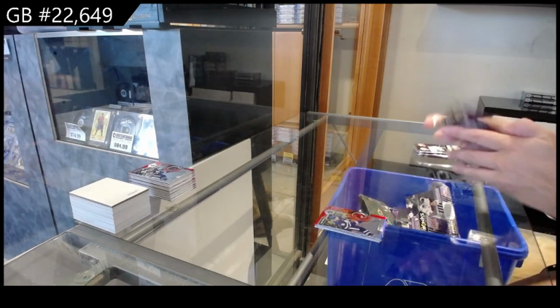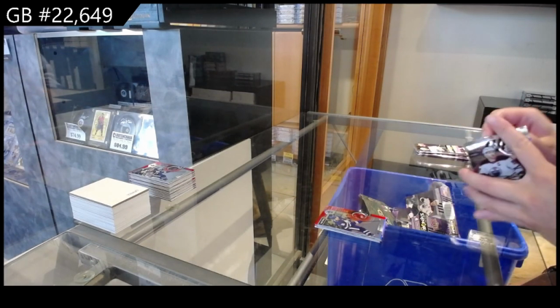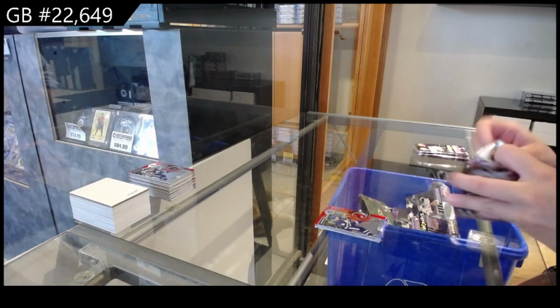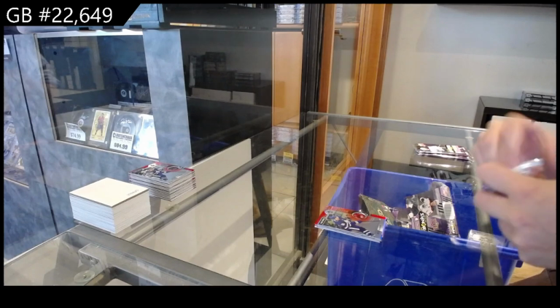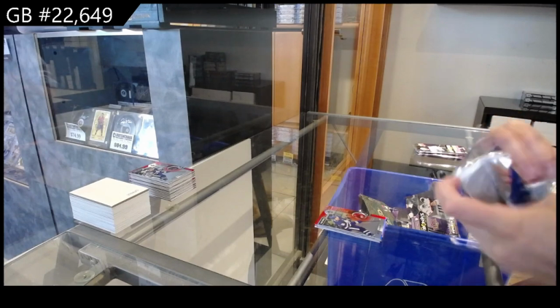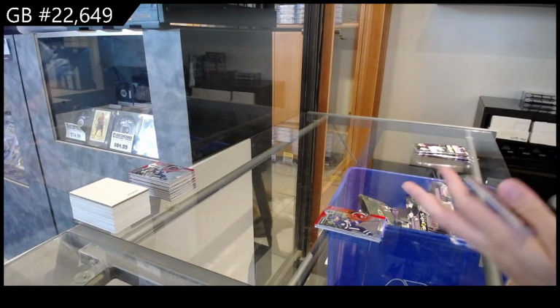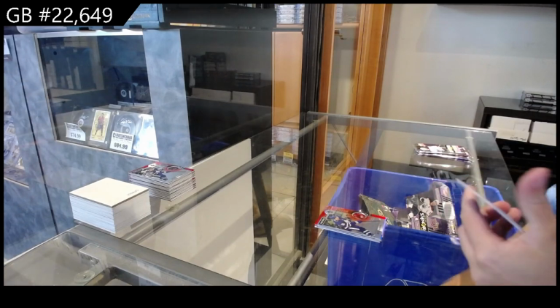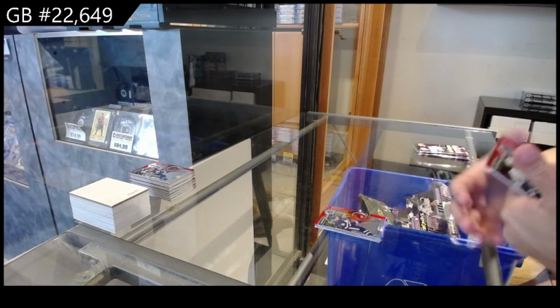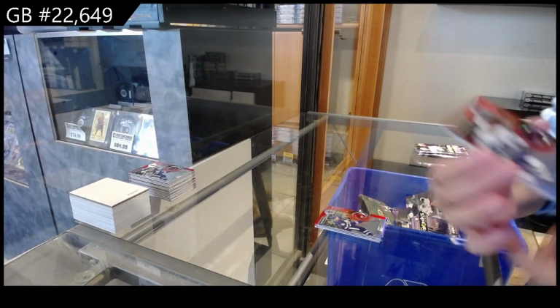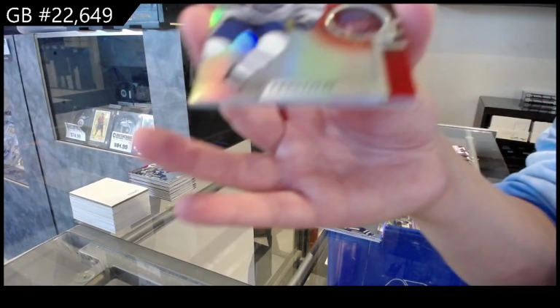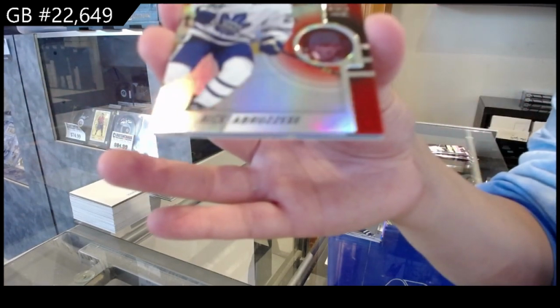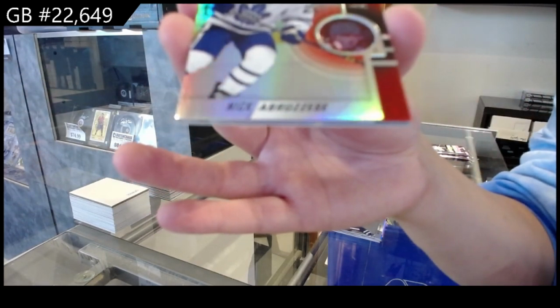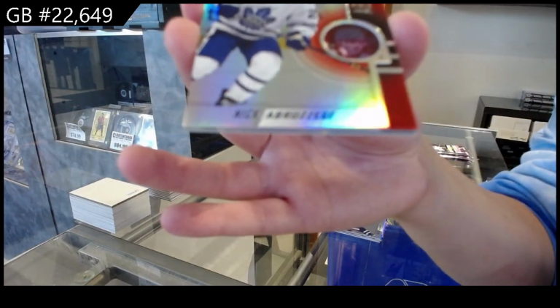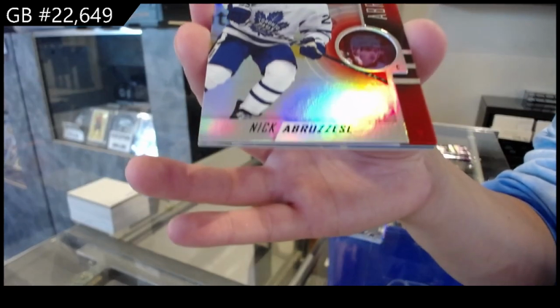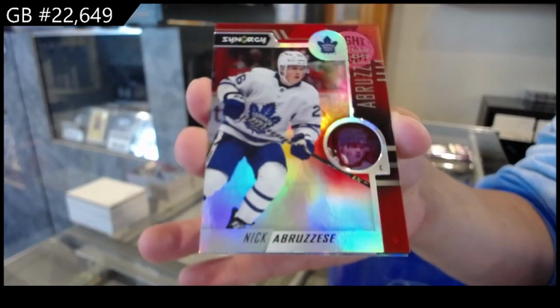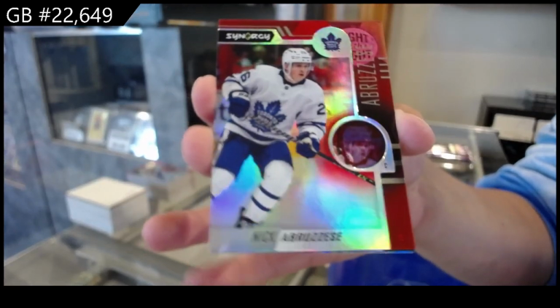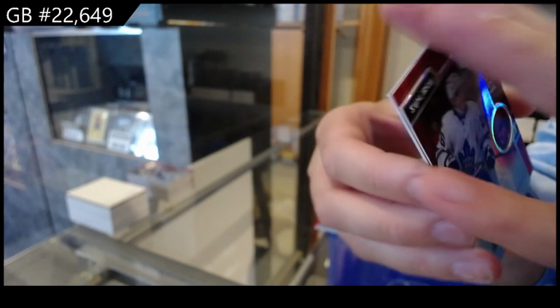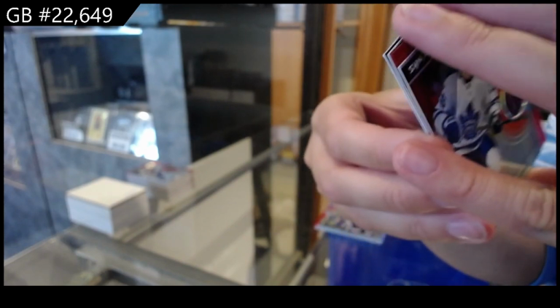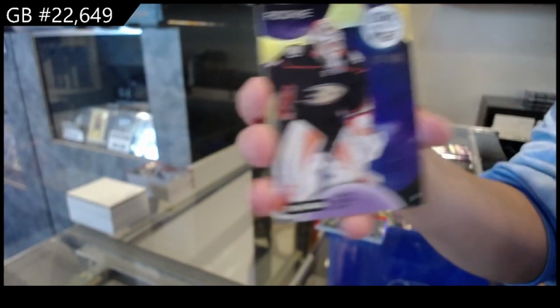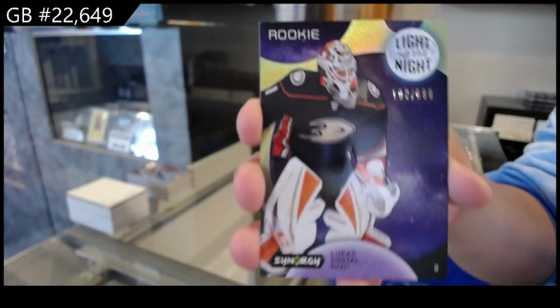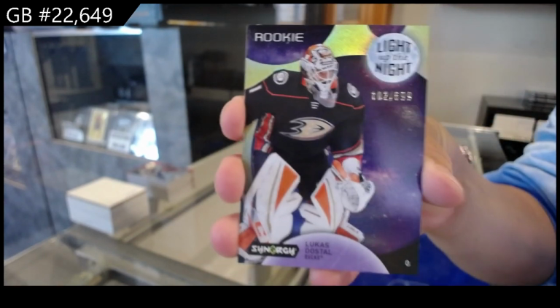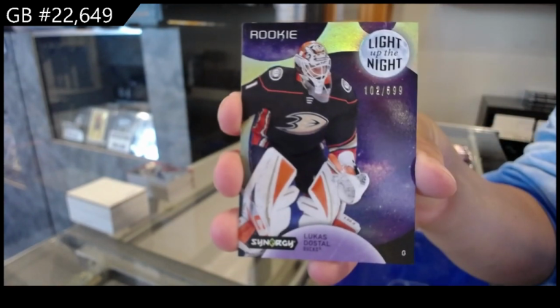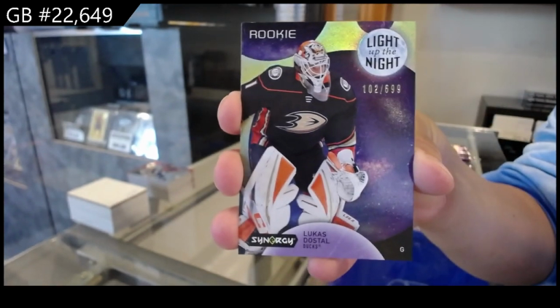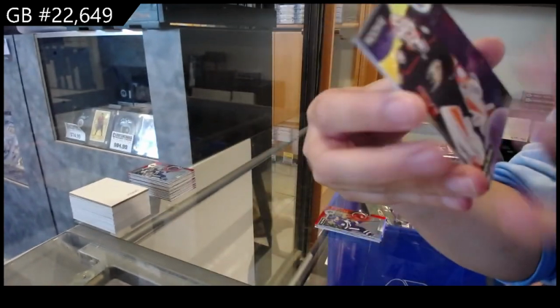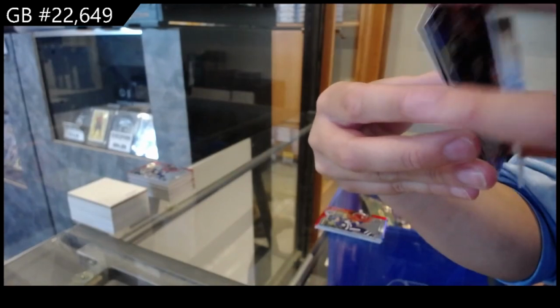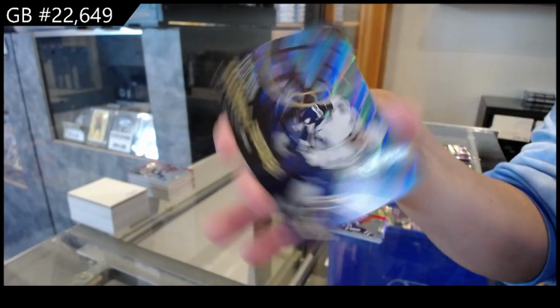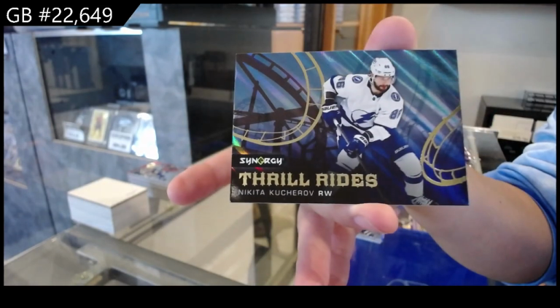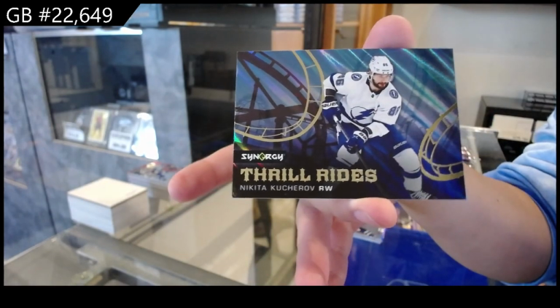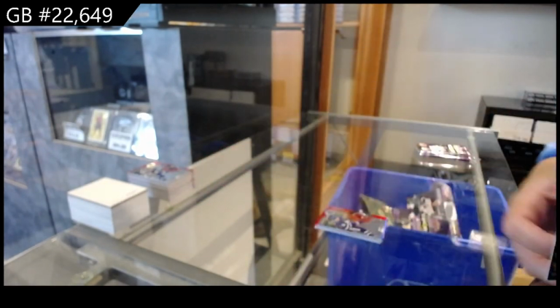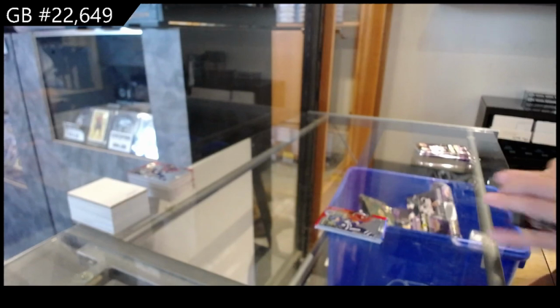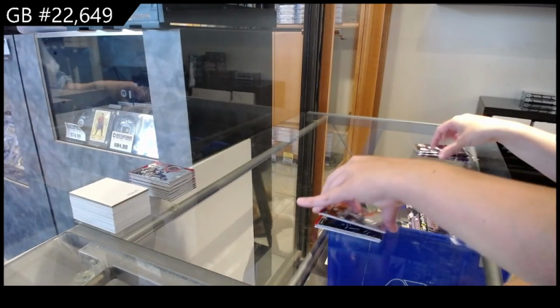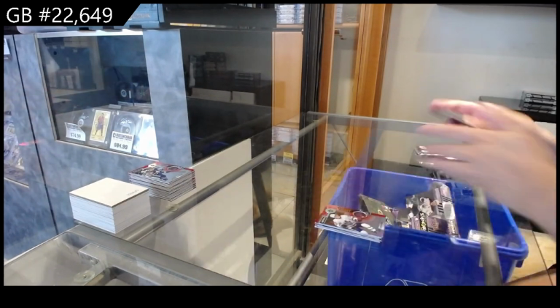We have a red for Toronto of Nick Abruzzese. We have a Light Up the Night, numbered at 699, for Anaheim of Dostal. And a Thrill Rides for Tampa of Kucherov.